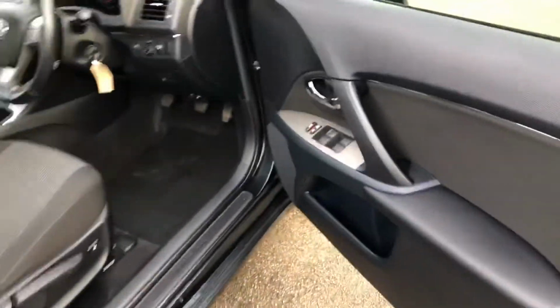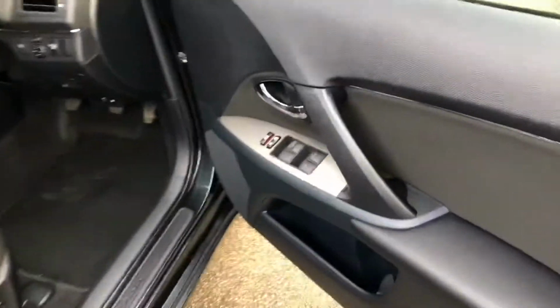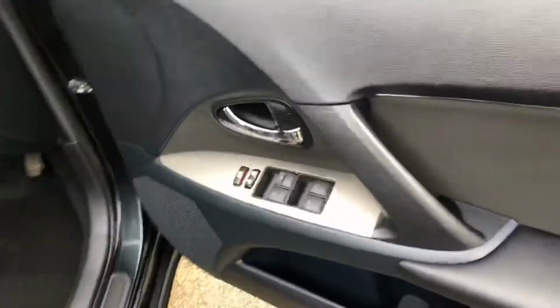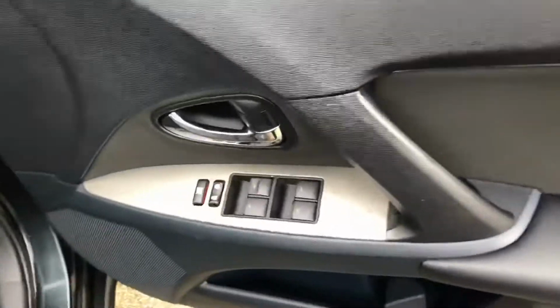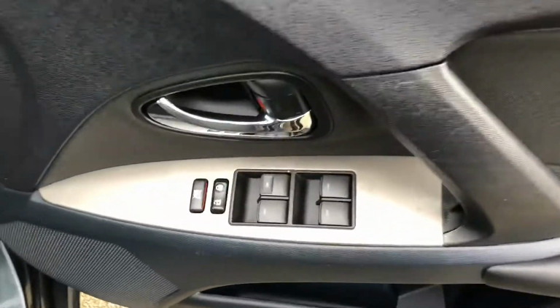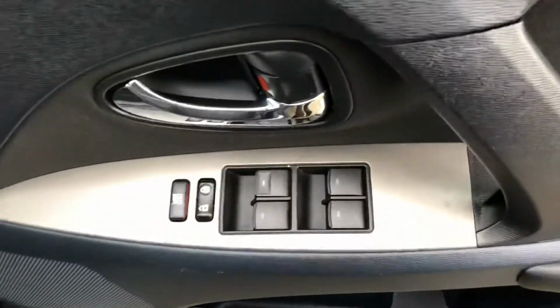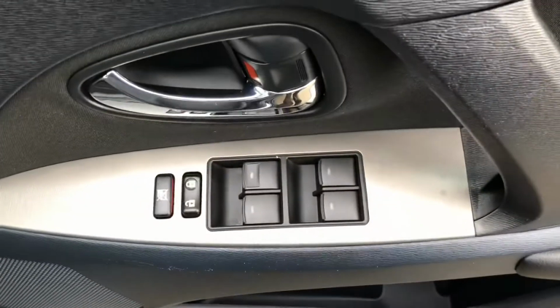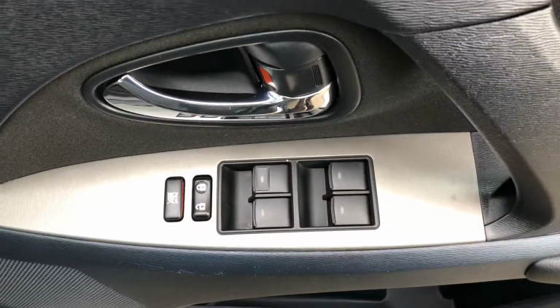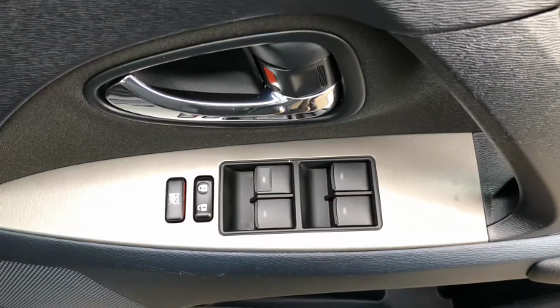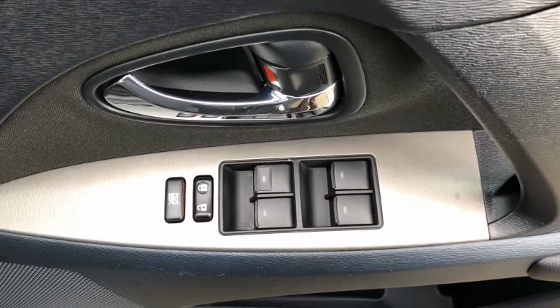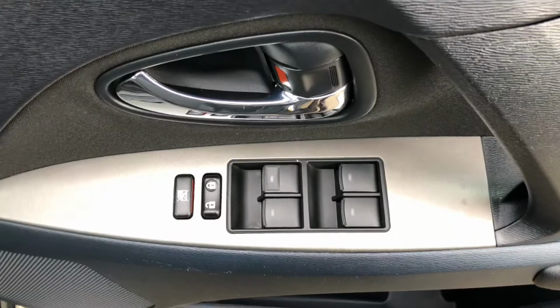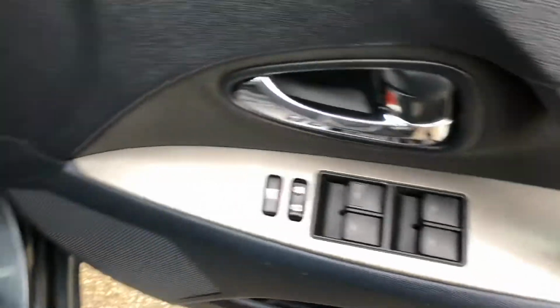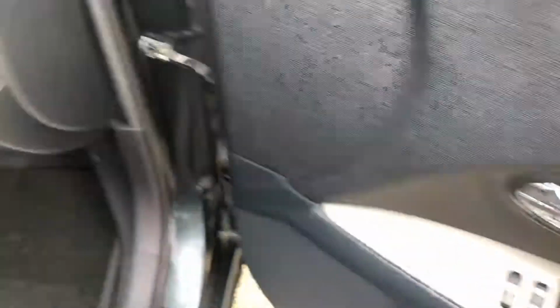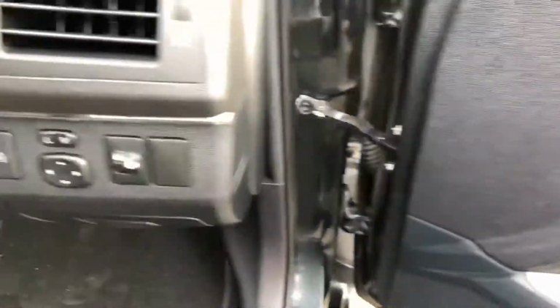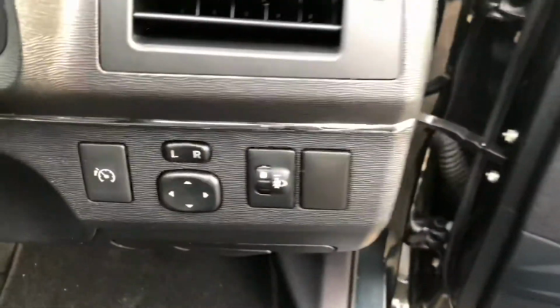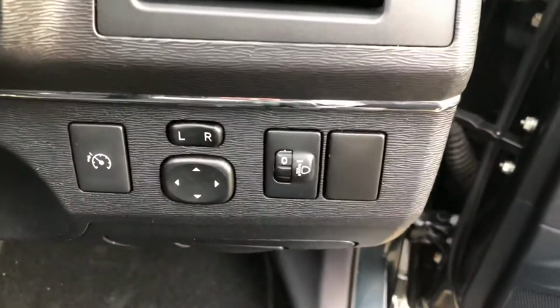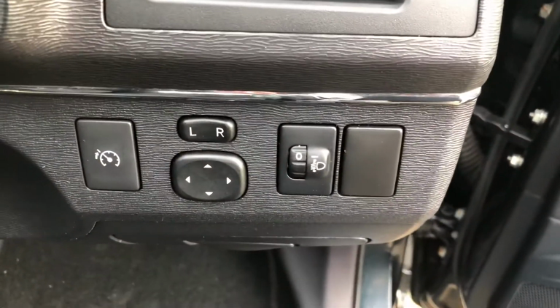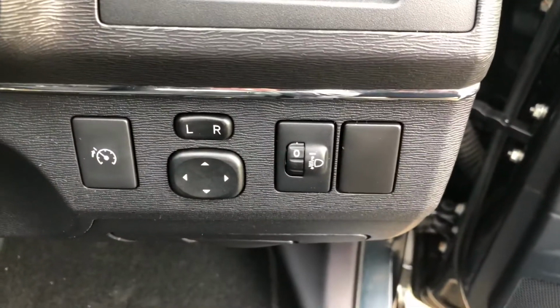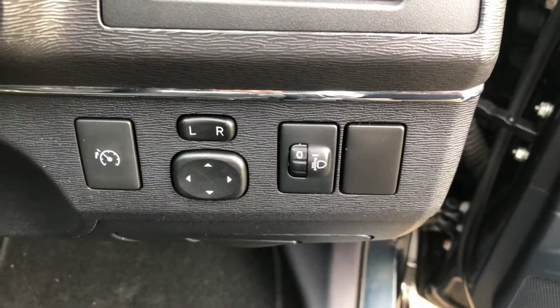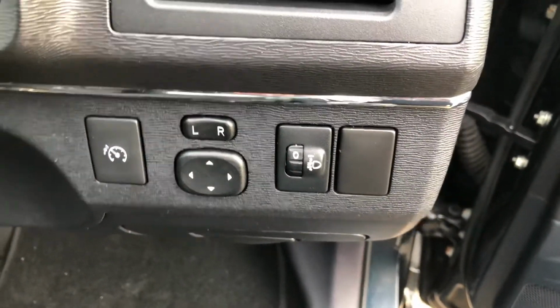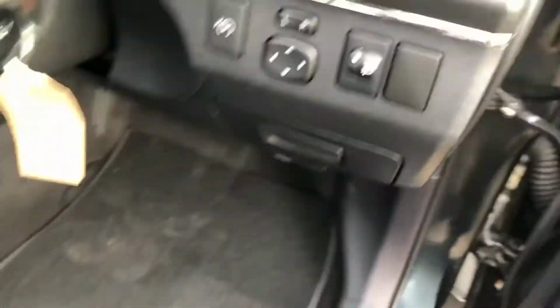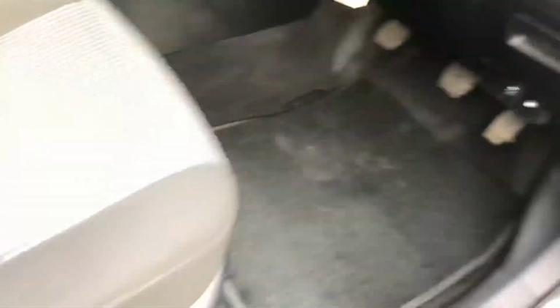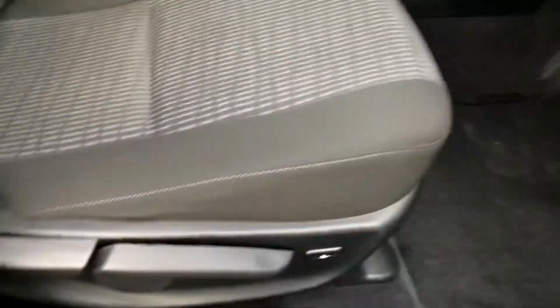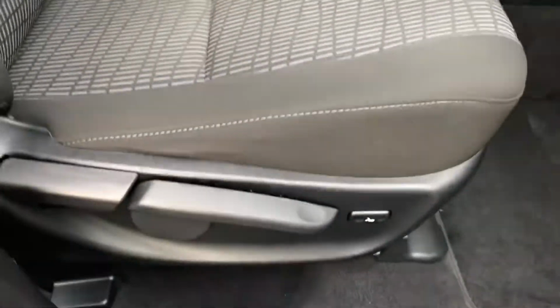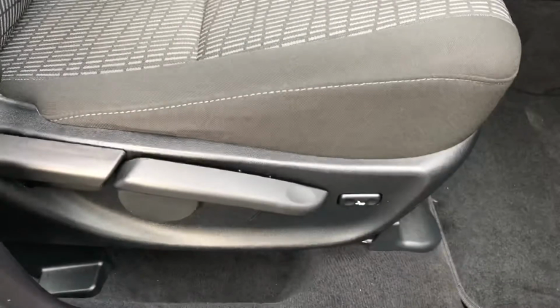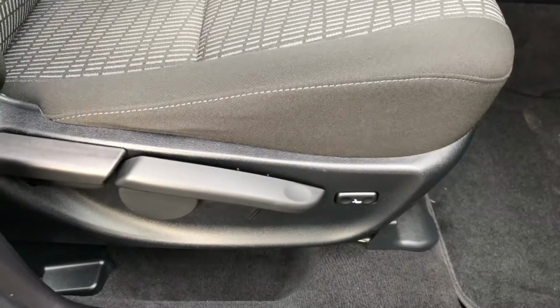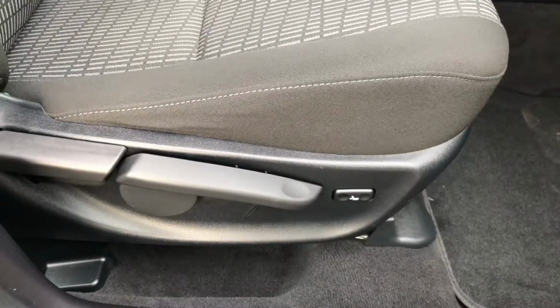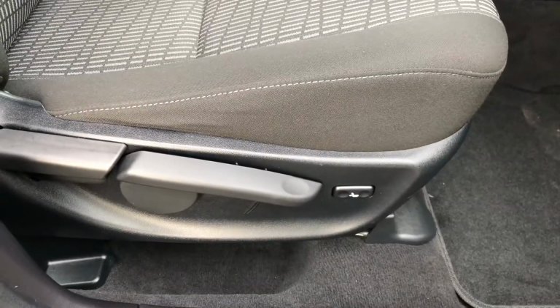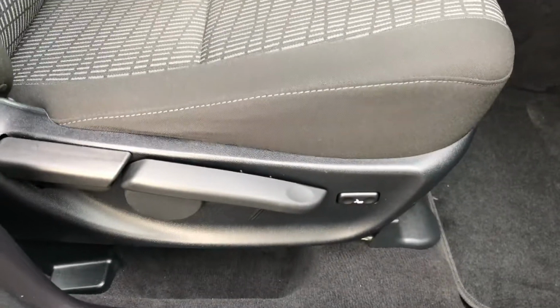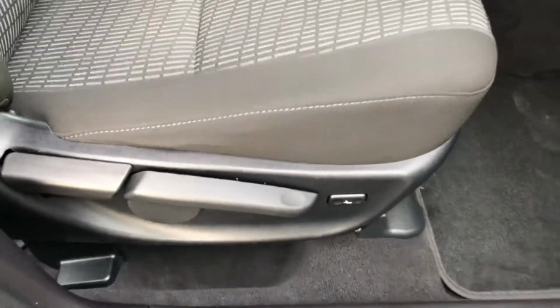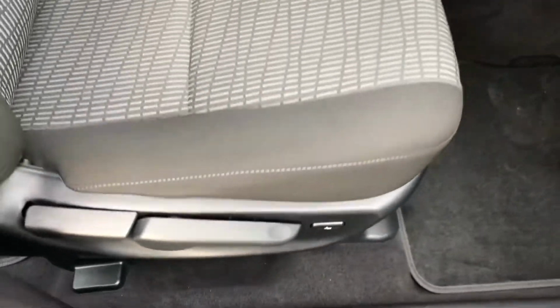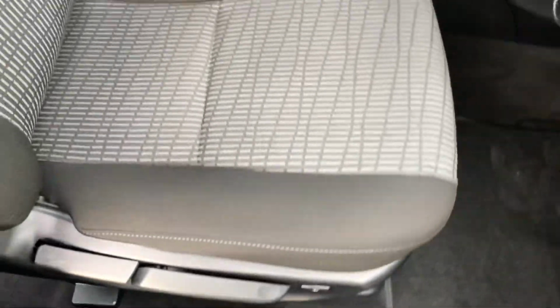Through to the front, we can see the driver switch pack for the electric windows, central locking, electric mirrors, and driver seat height adjustment with electric lumbar.